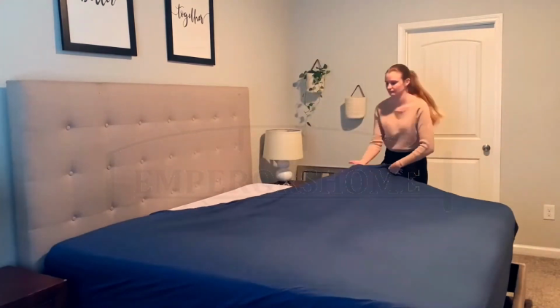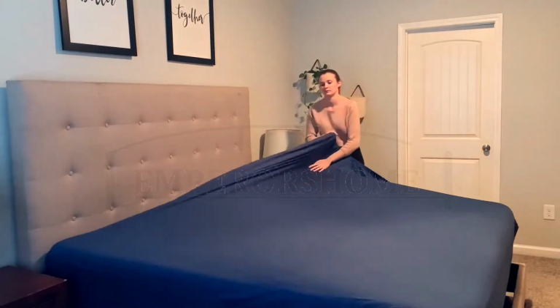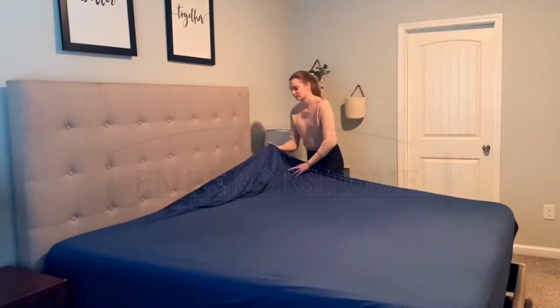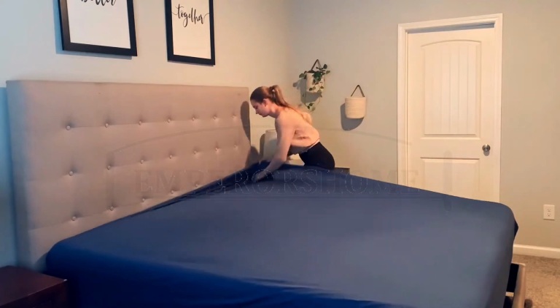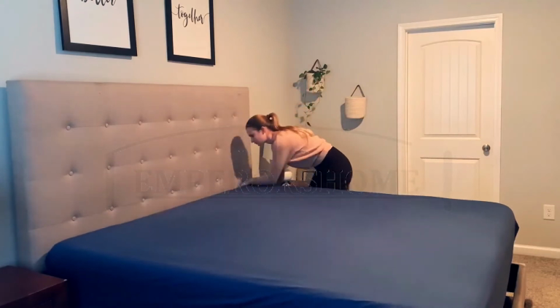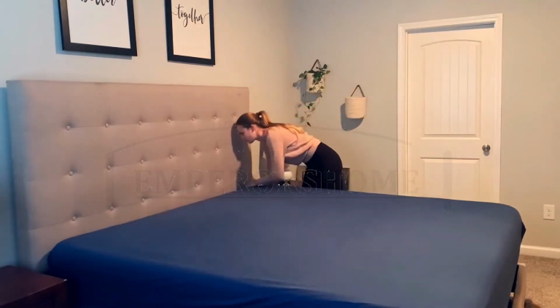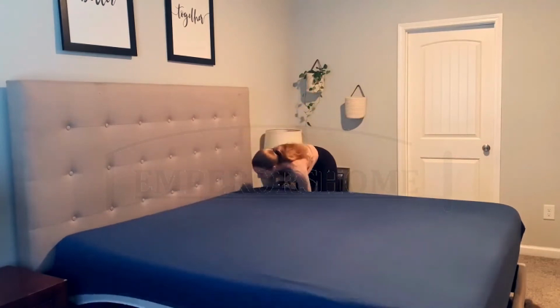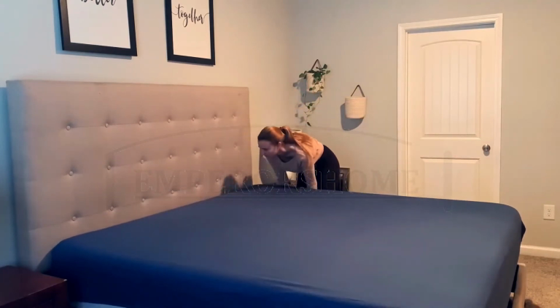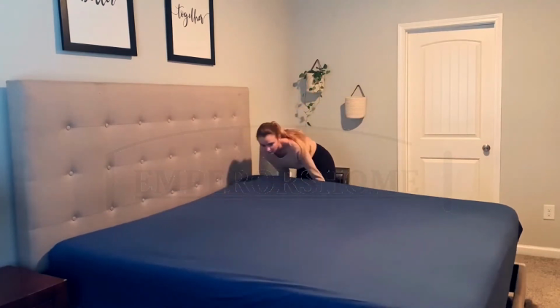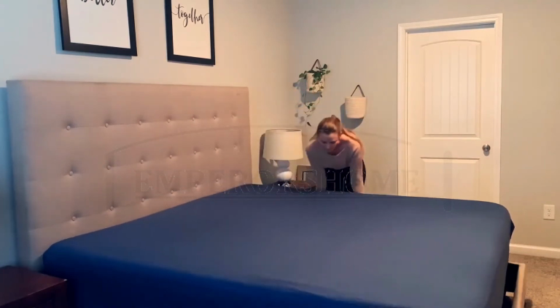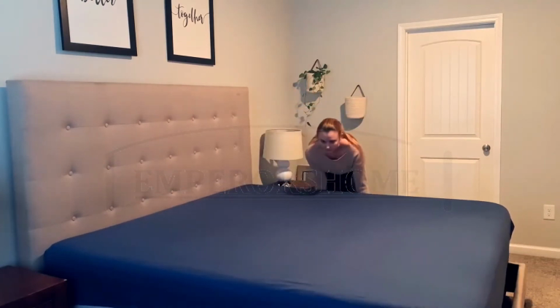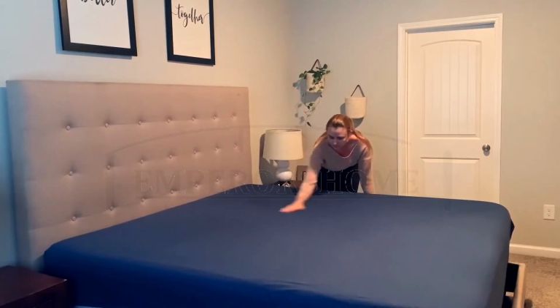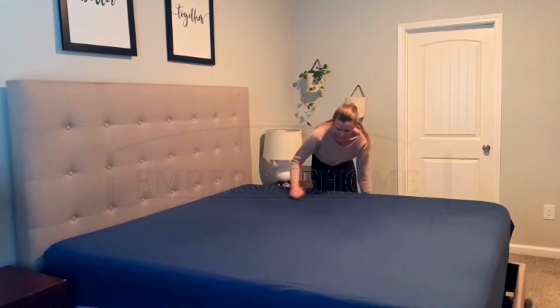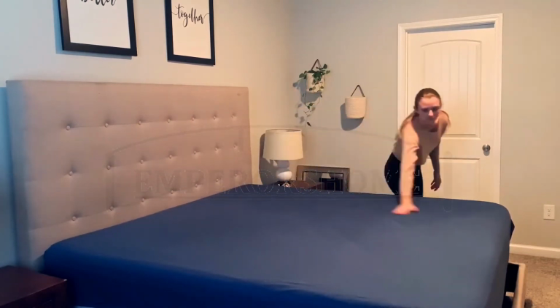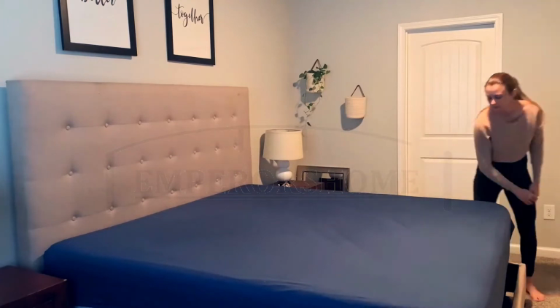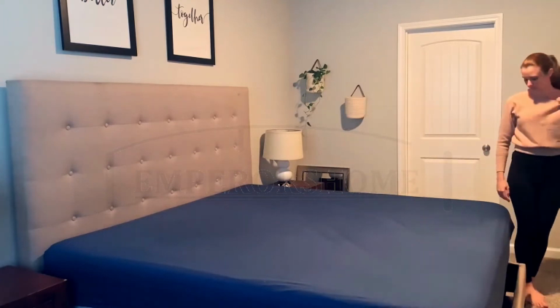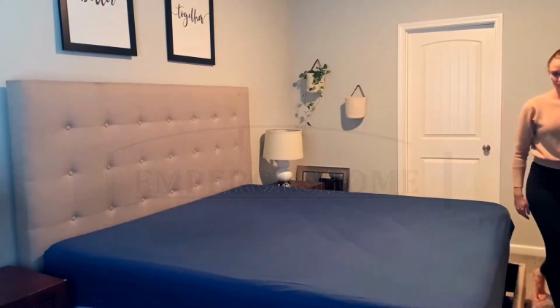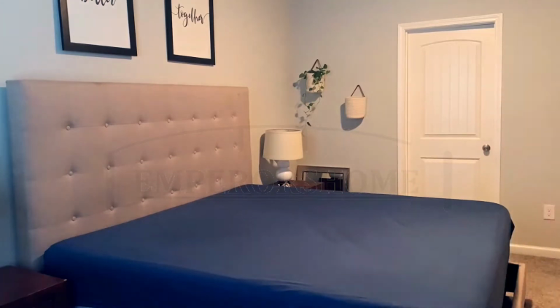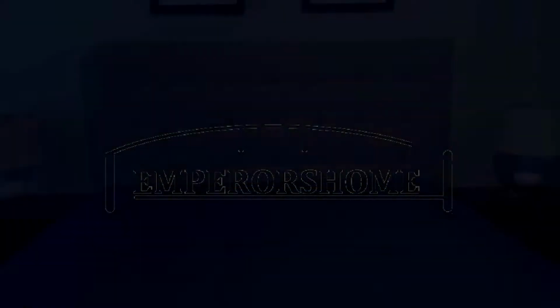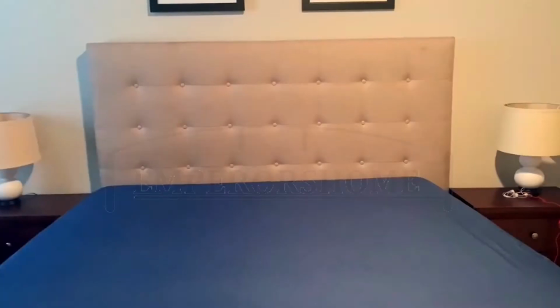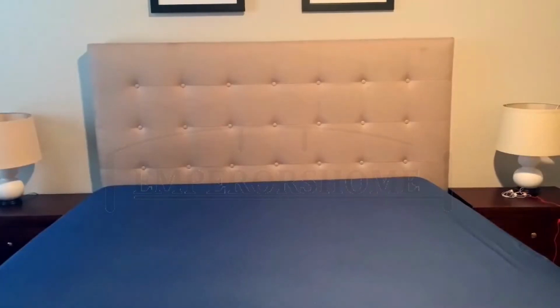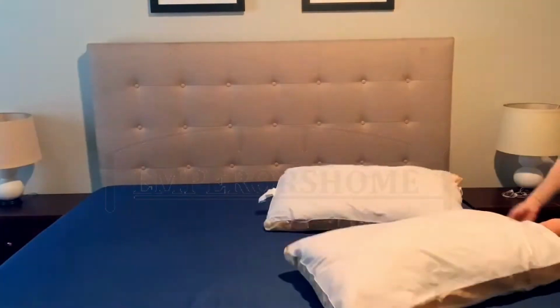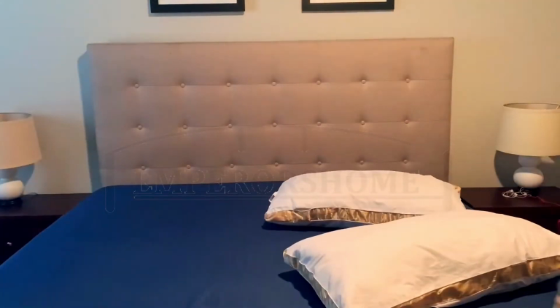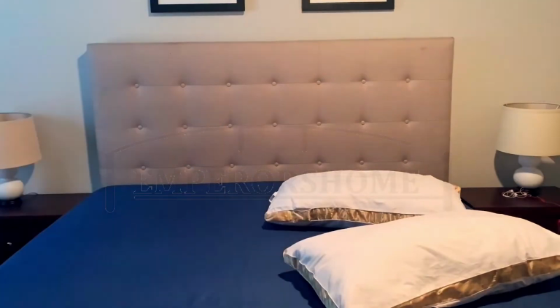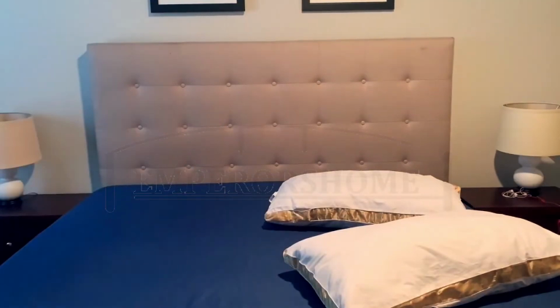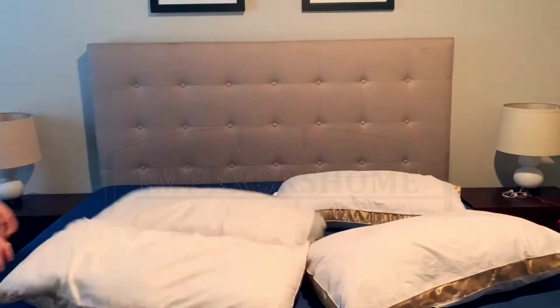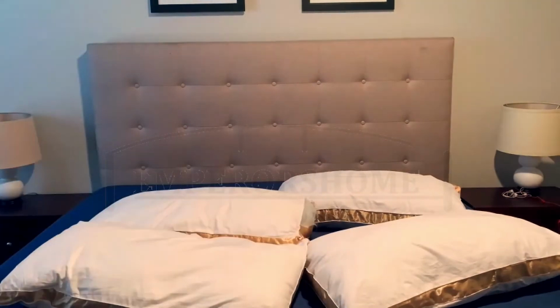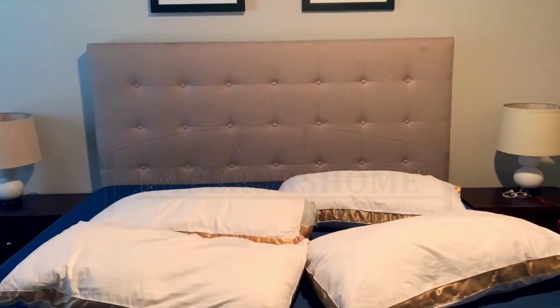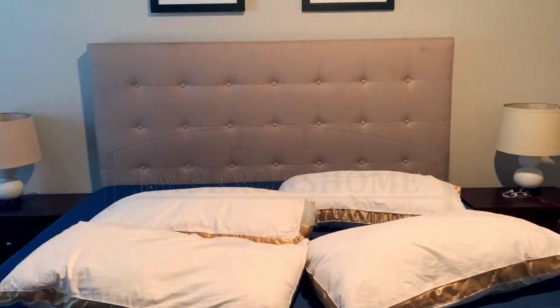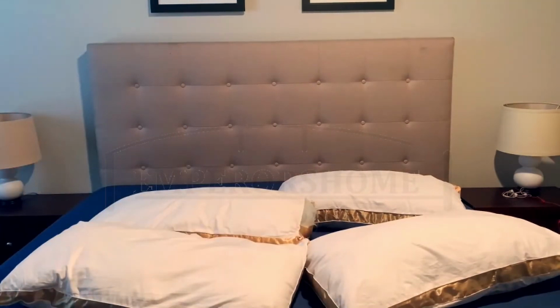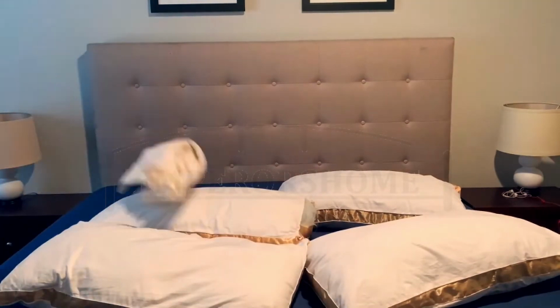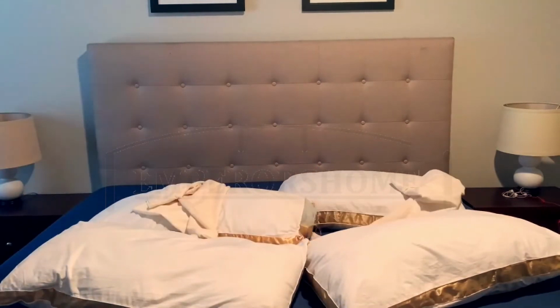I love the way it feels — it's so cooling yet warm at the same time. I have been sleeping so good since we switched our sheets to this set. I know it's just a set of sheets and nothing to do with the pillows or the mattress, but I swear I'm sleeping so much better.